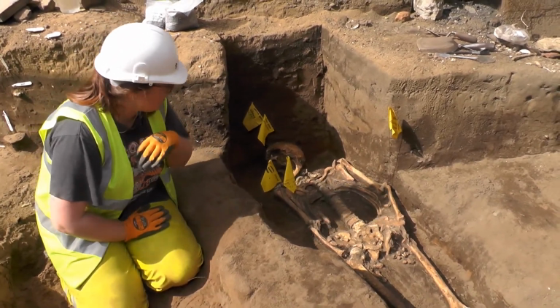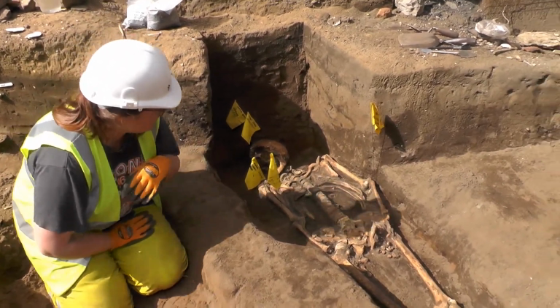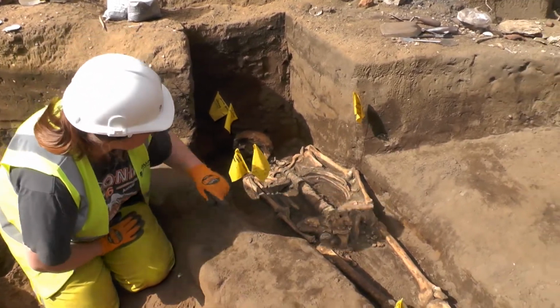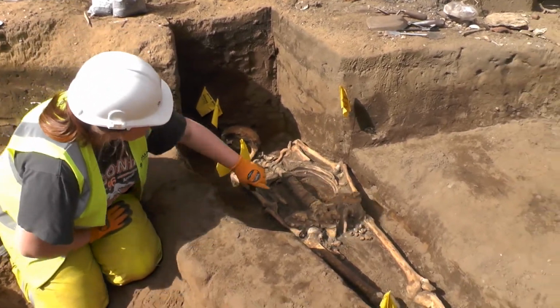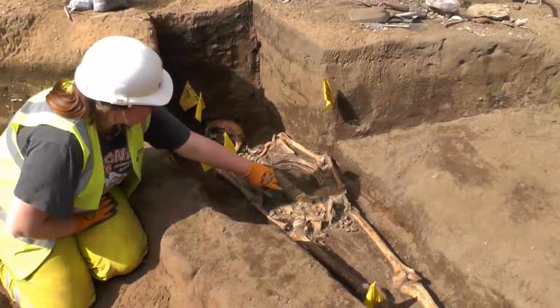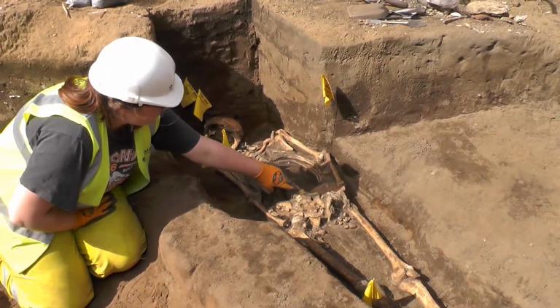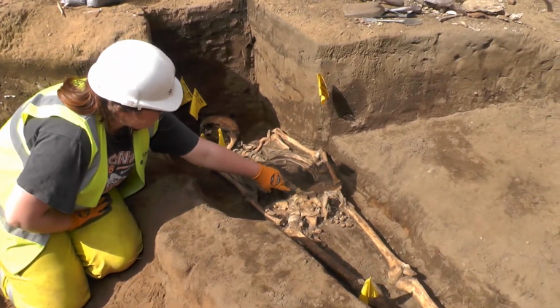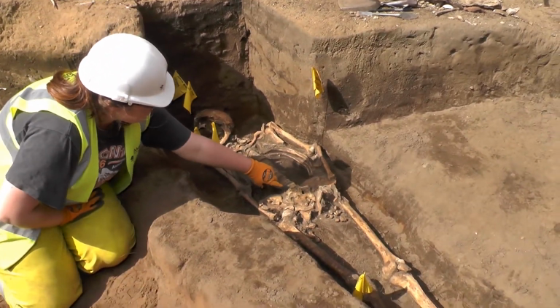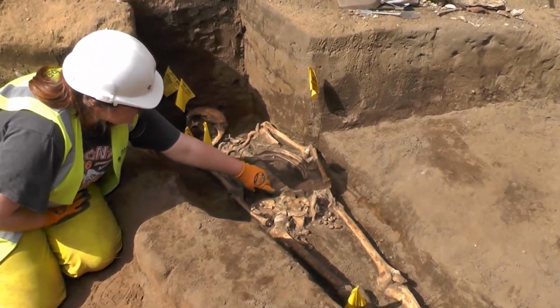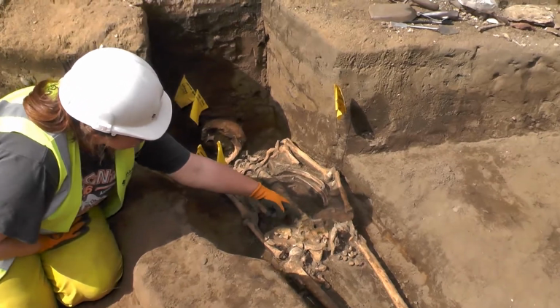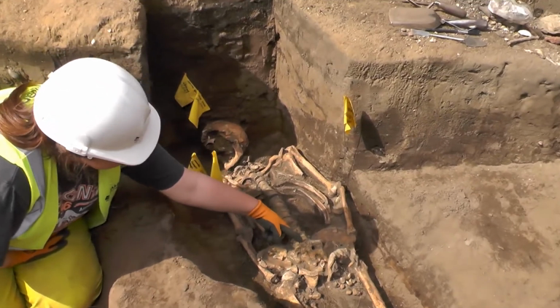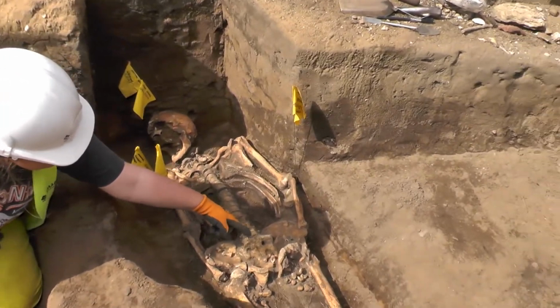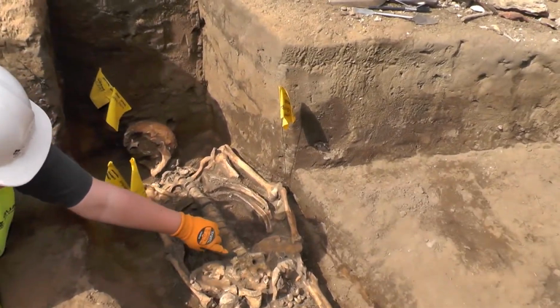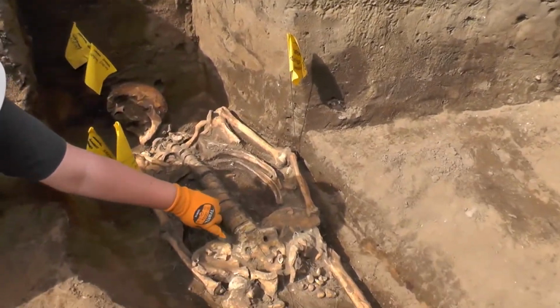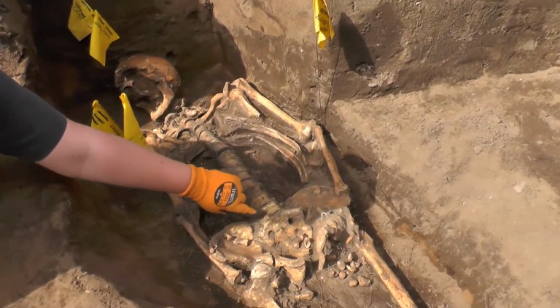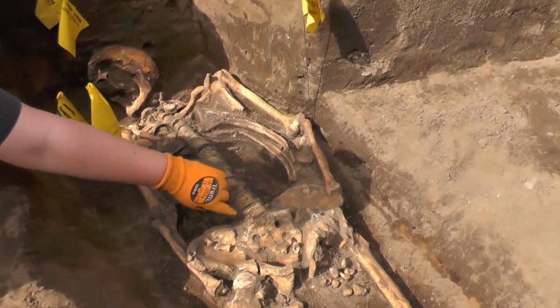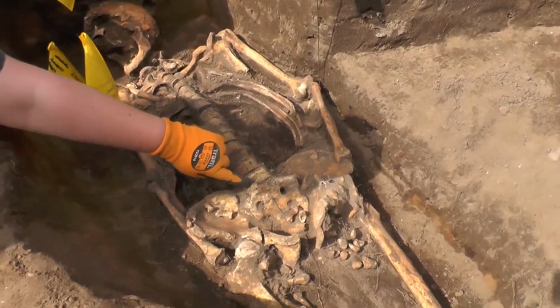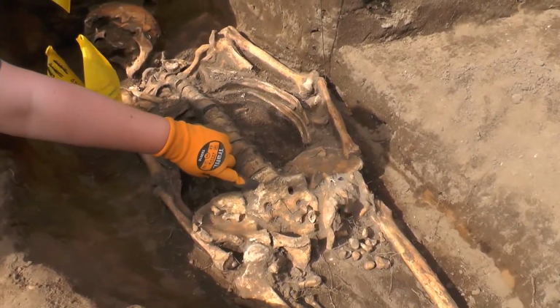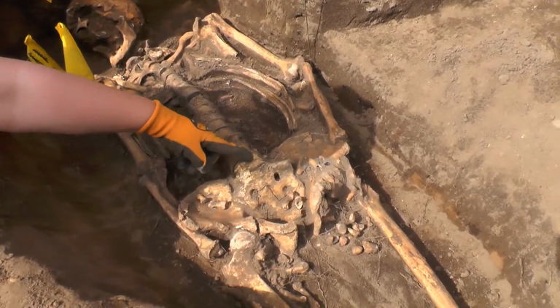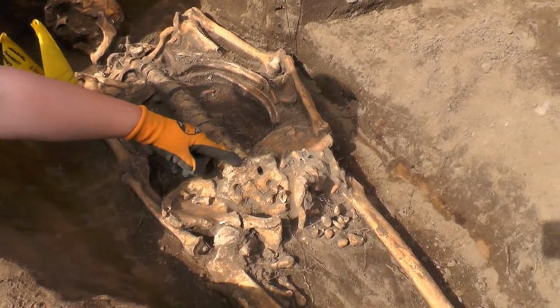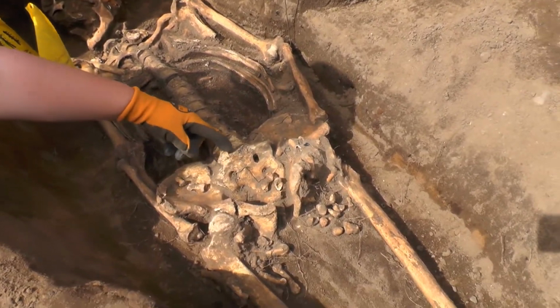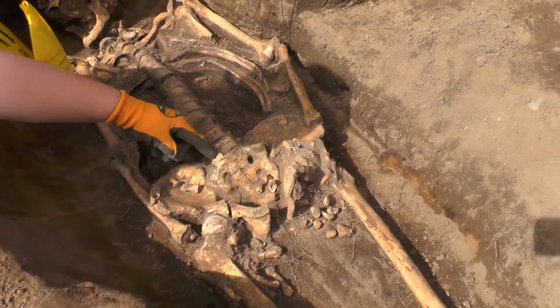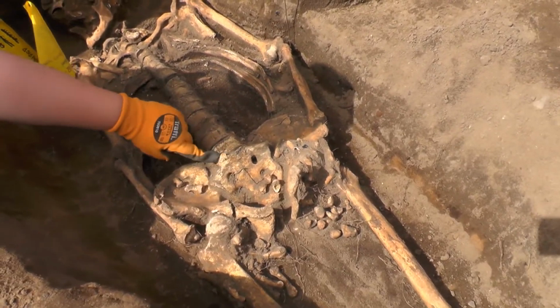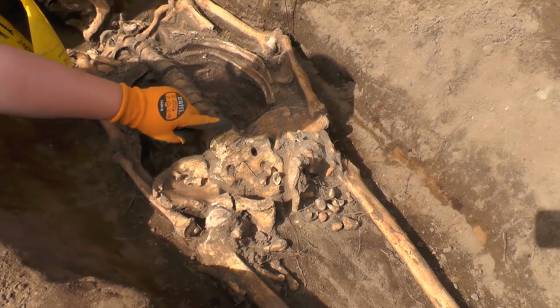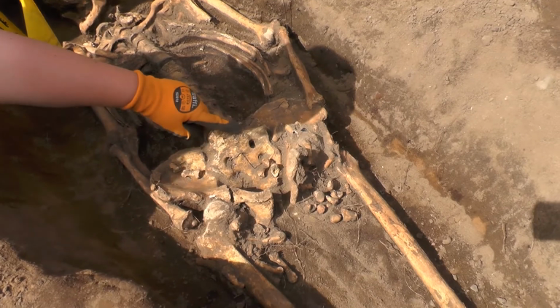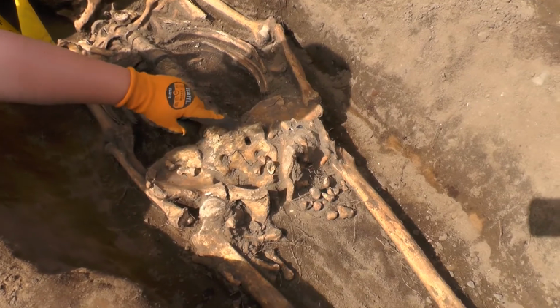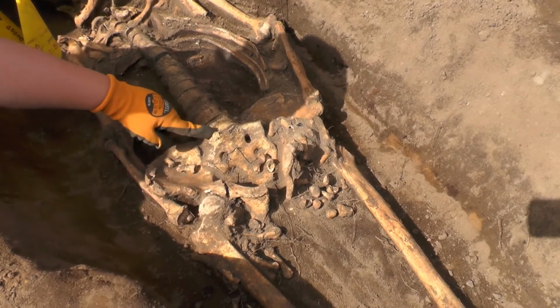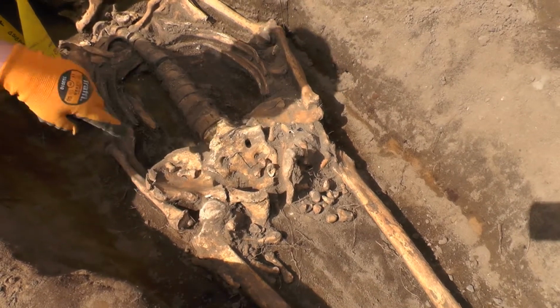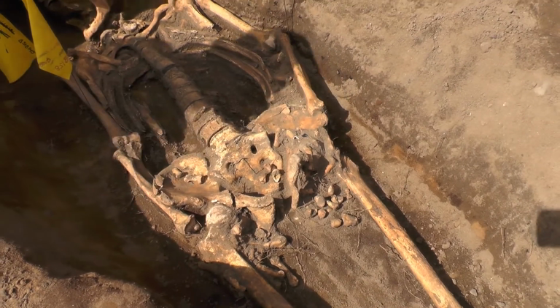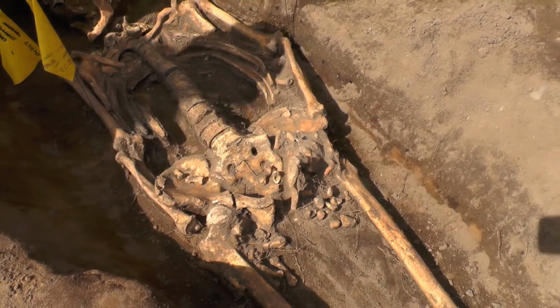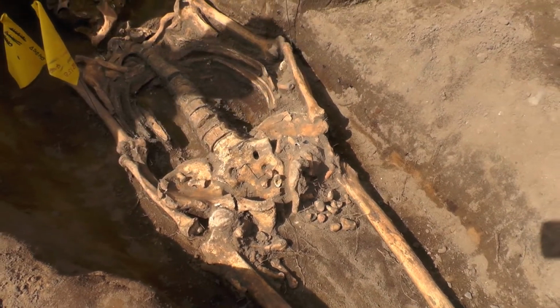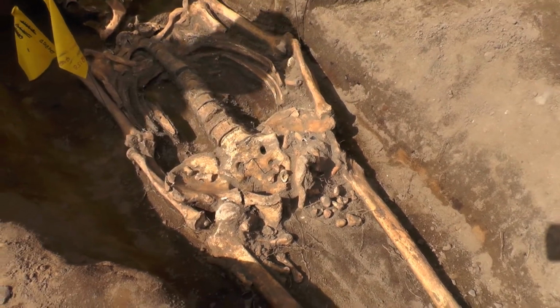Here on the sacrum we've got some evidence of osteoarthritis — this little lipping here on the vertebrae.